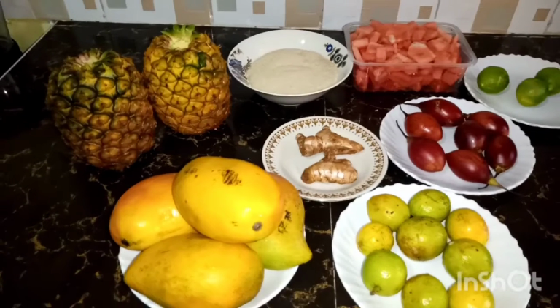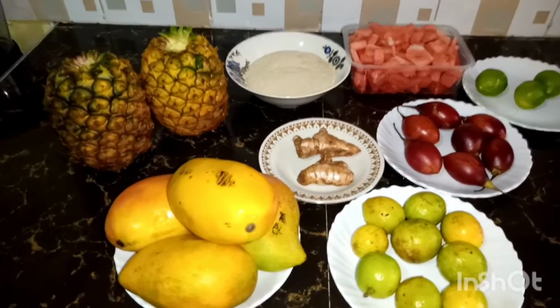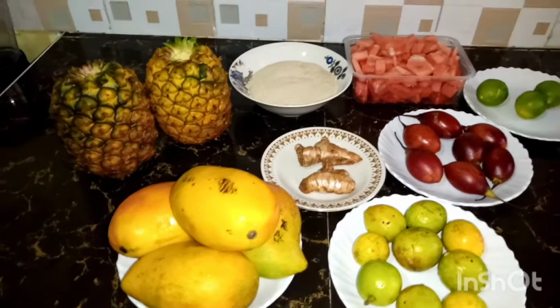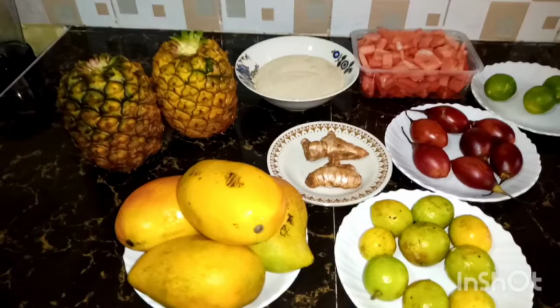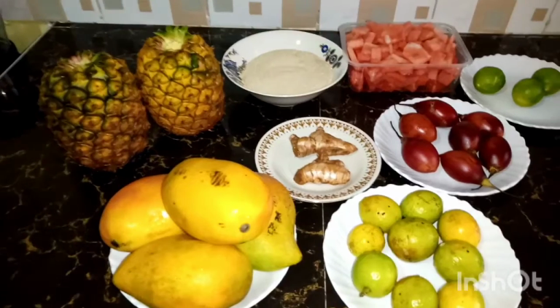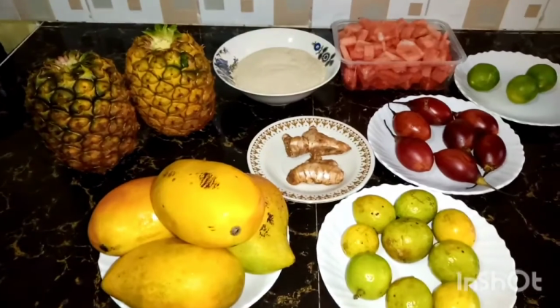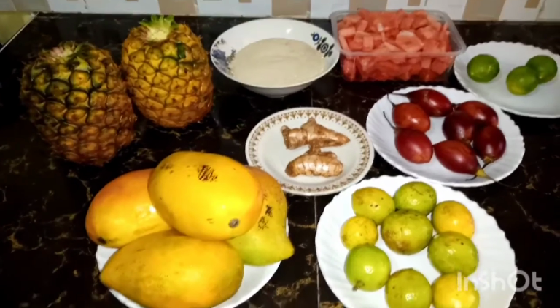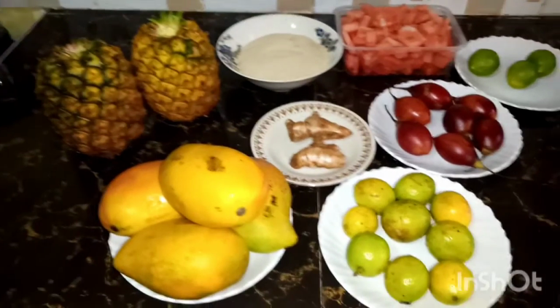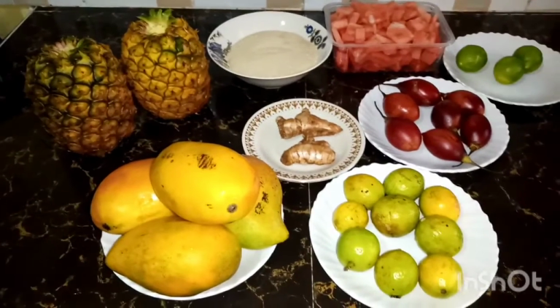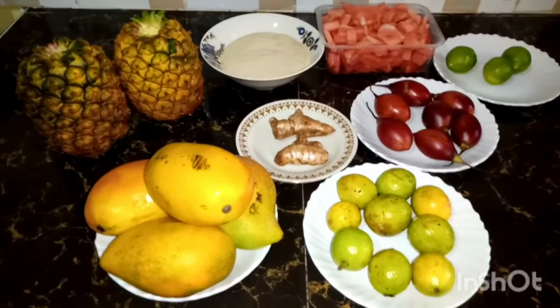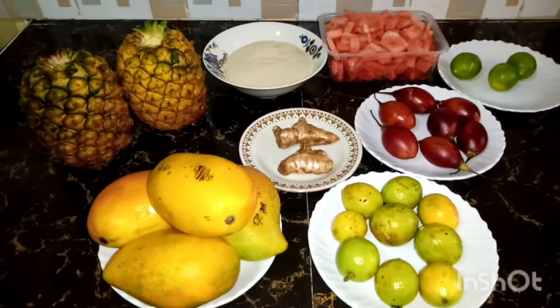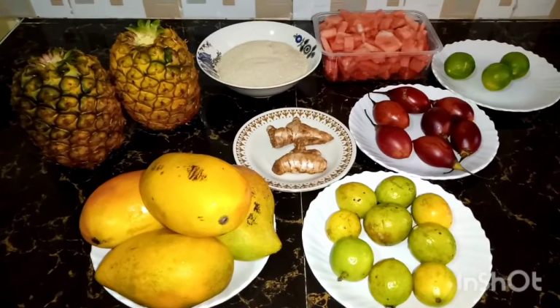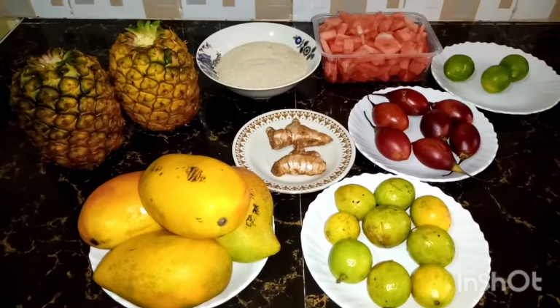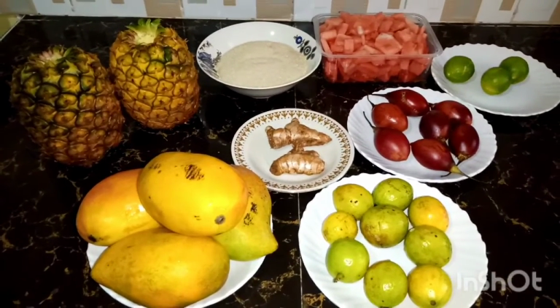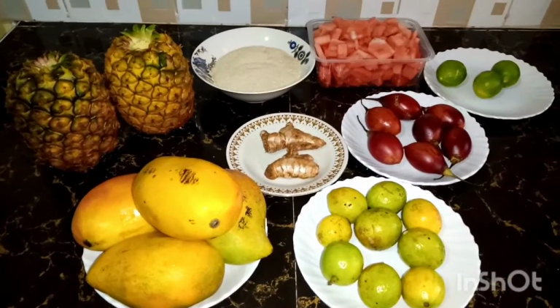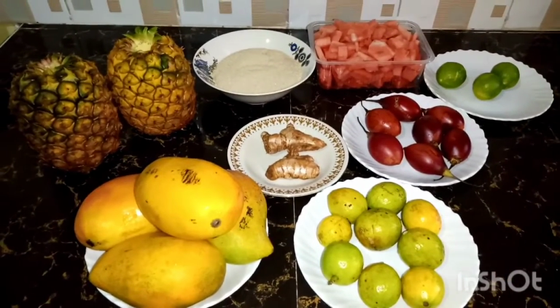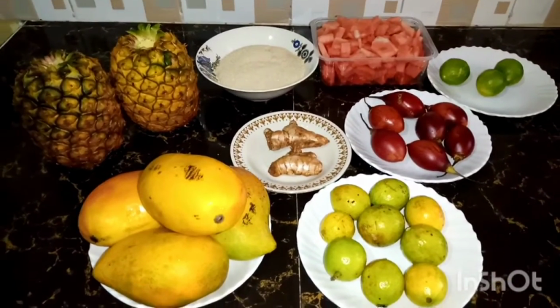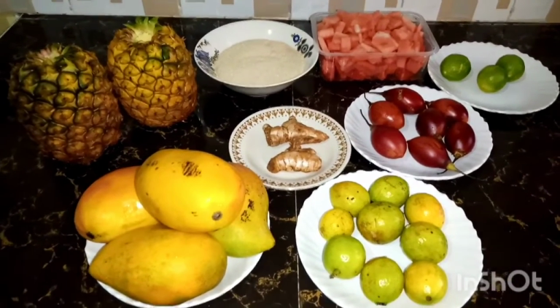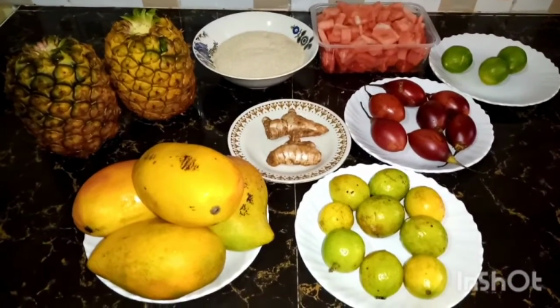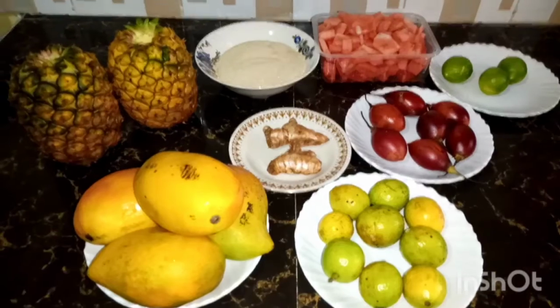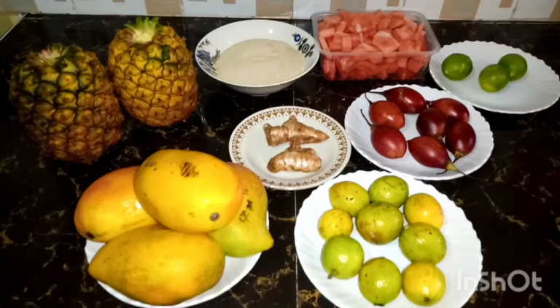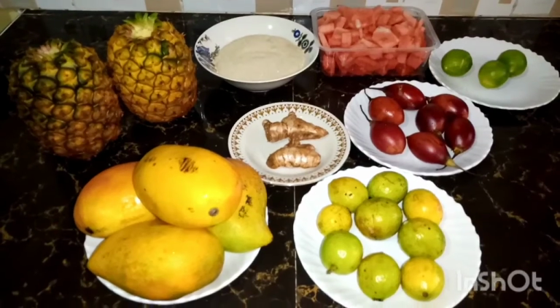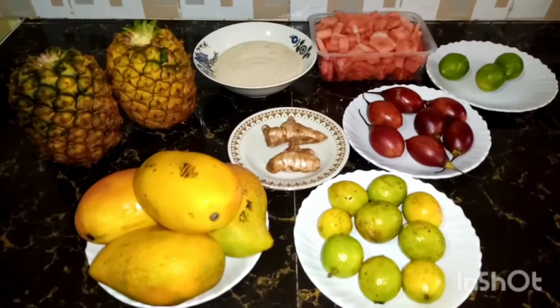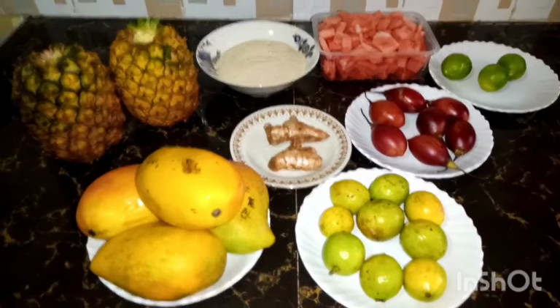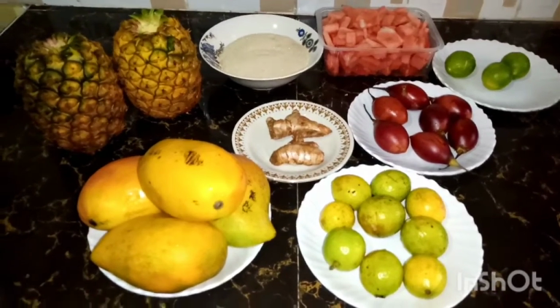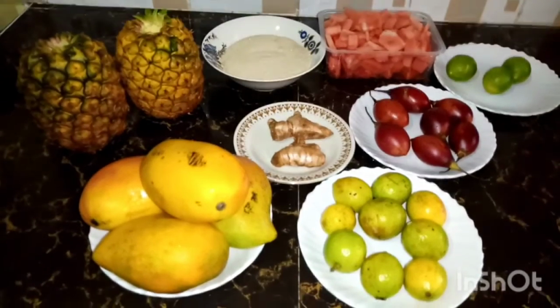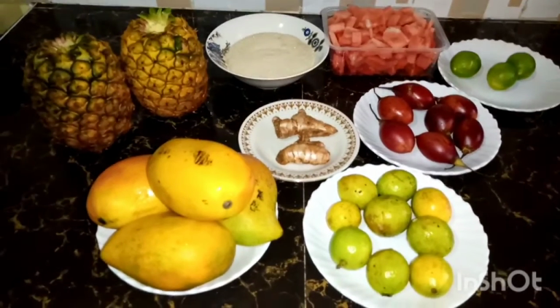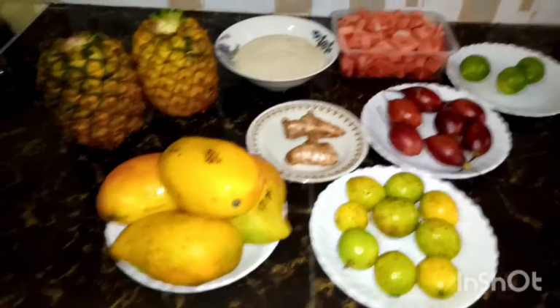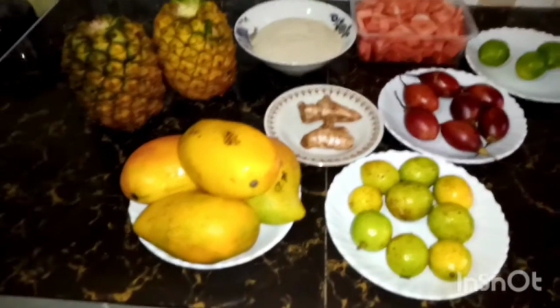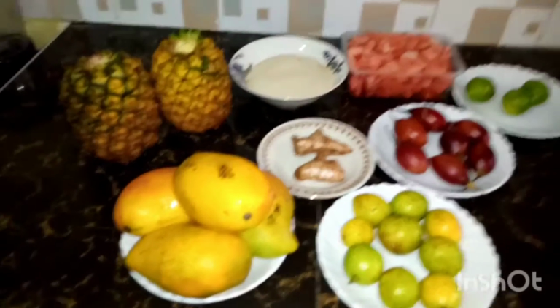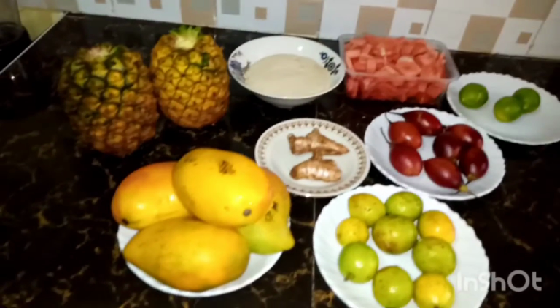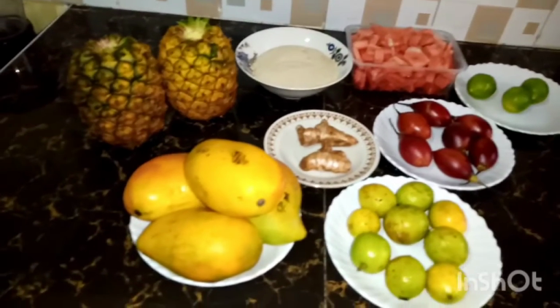Hello guys, today I'm here with another new recipe and we are going to make tropical juice. These are my ingredients.